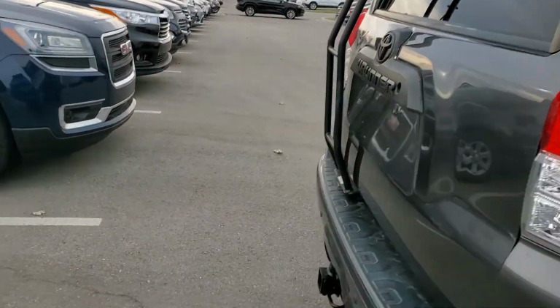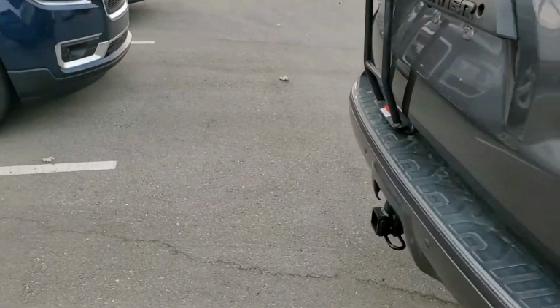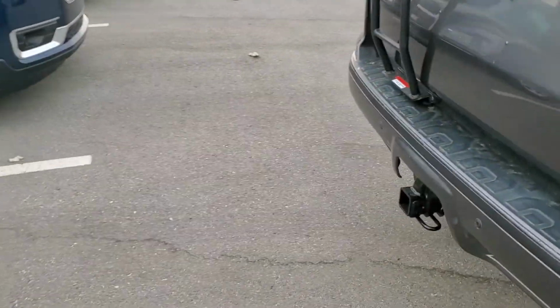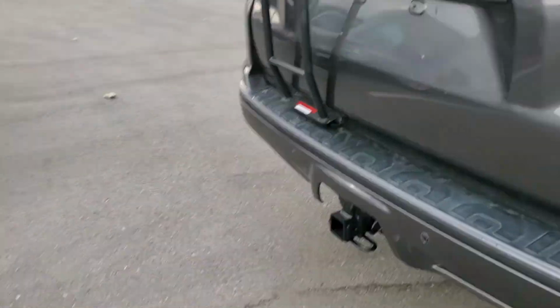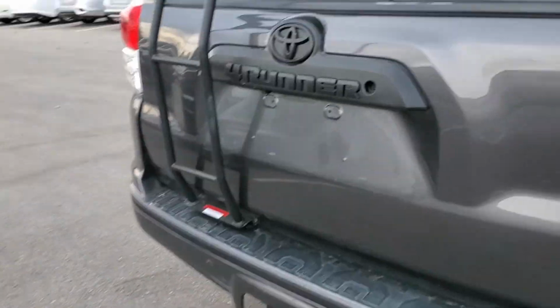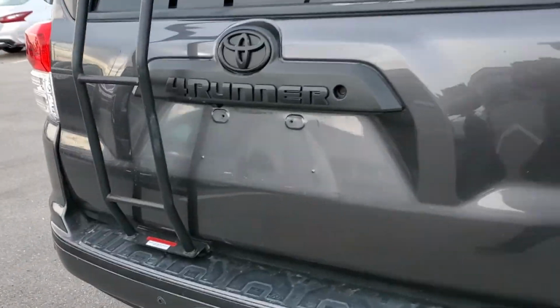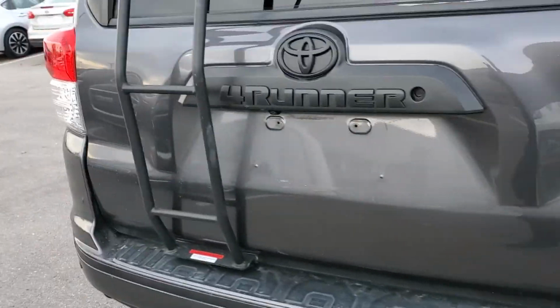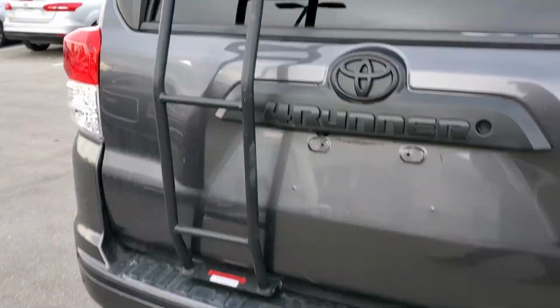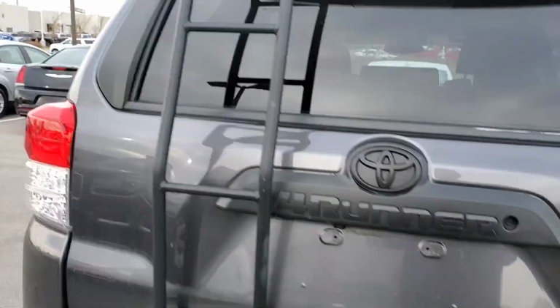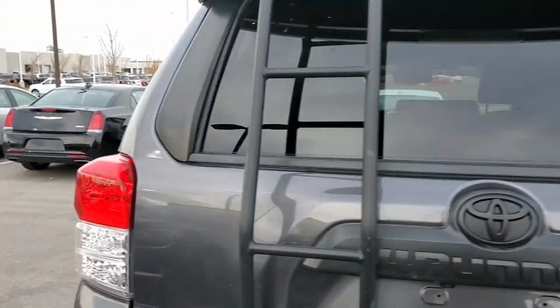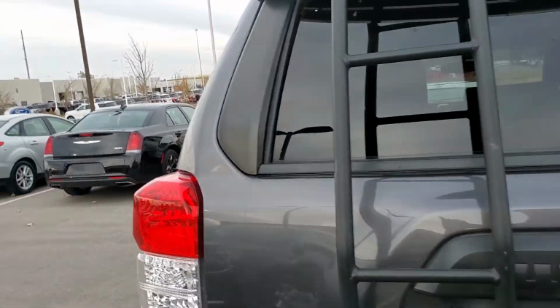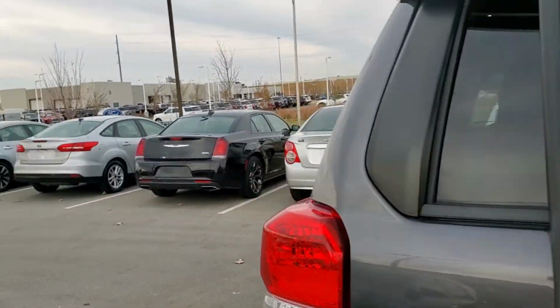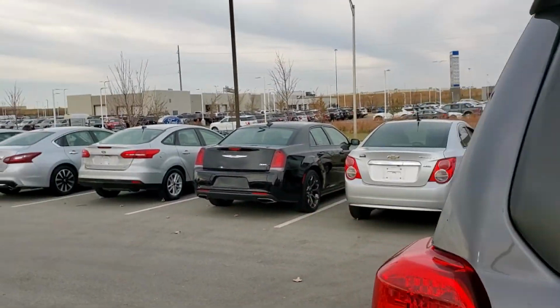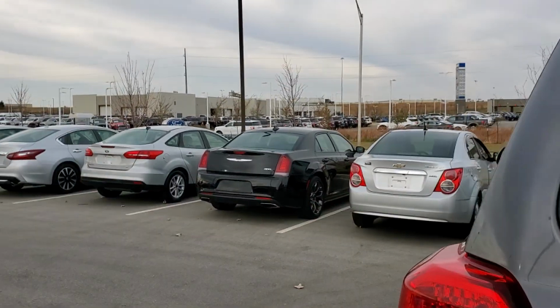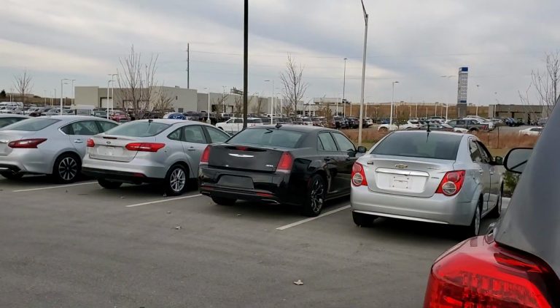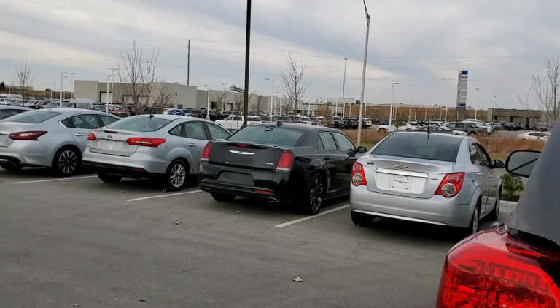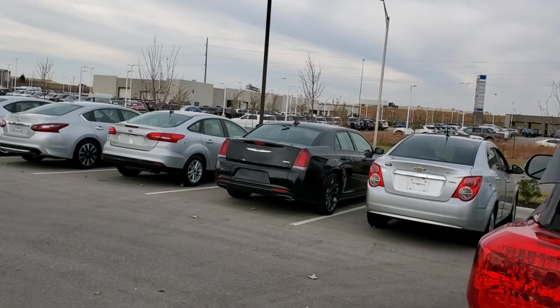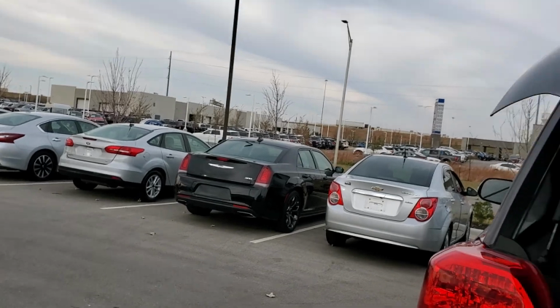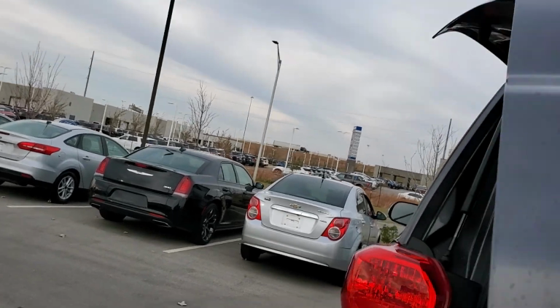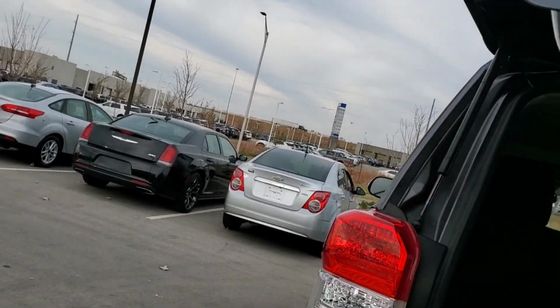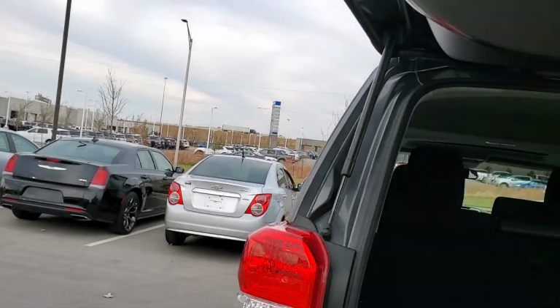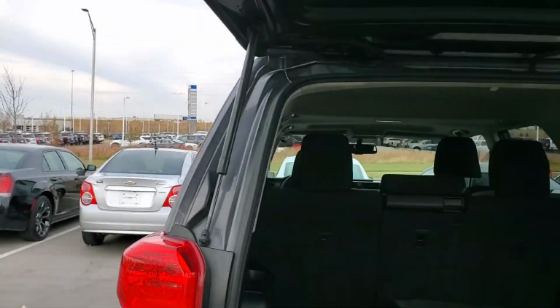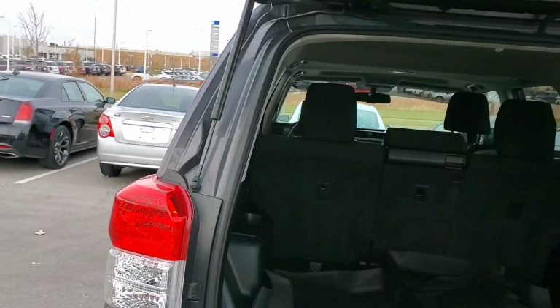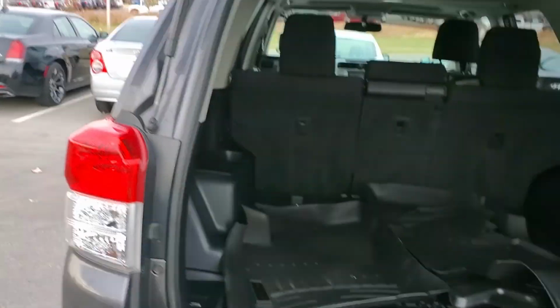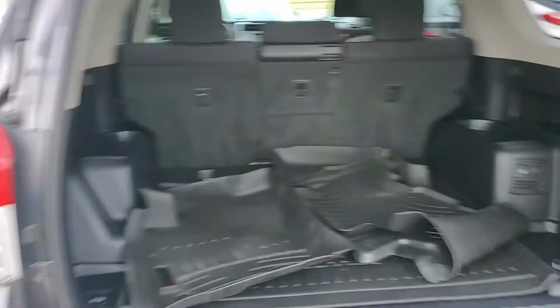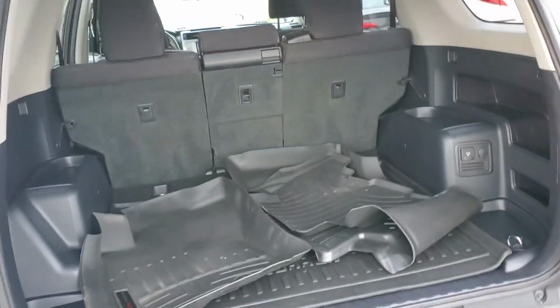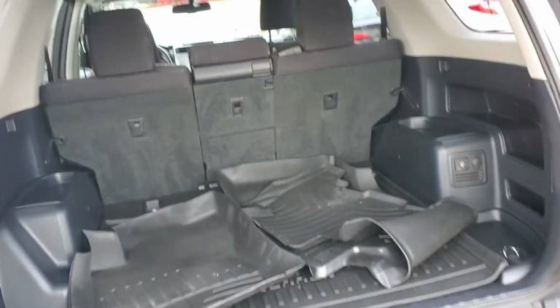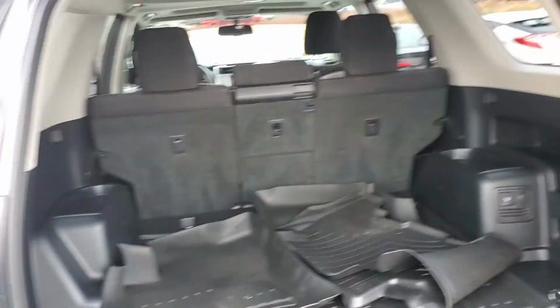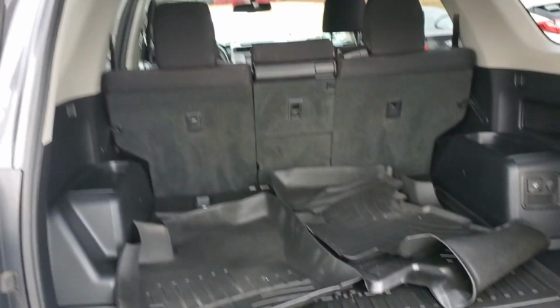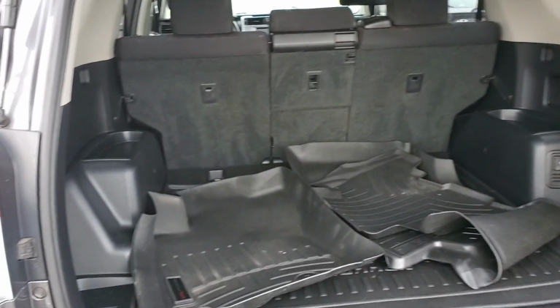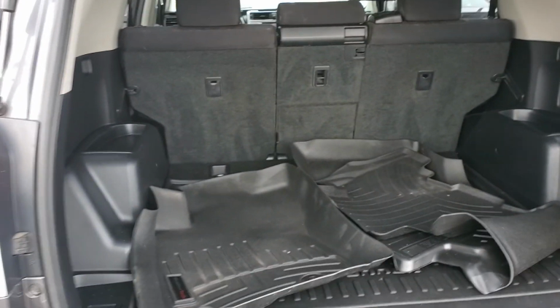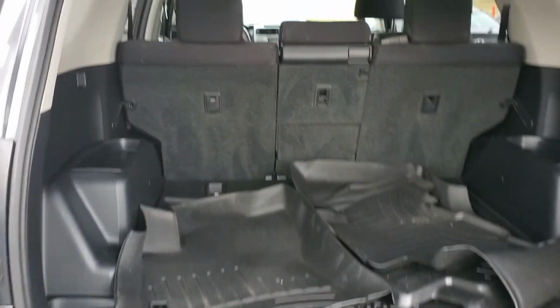It does have the ladder here in the back. It does have the luggage rack on top. You've got all your WeatherTech floor mats here in the back.